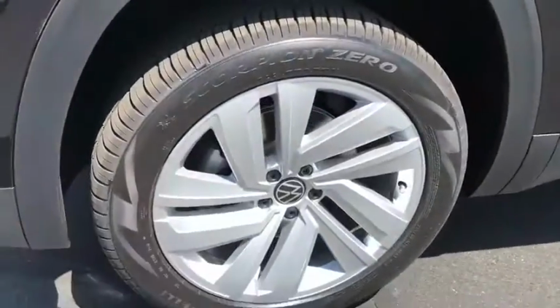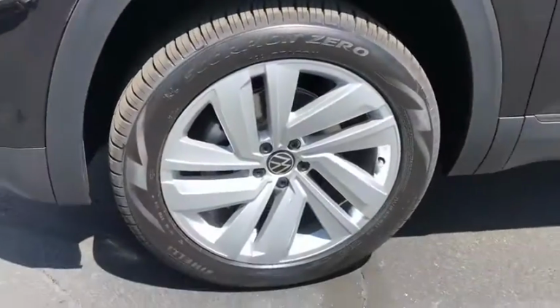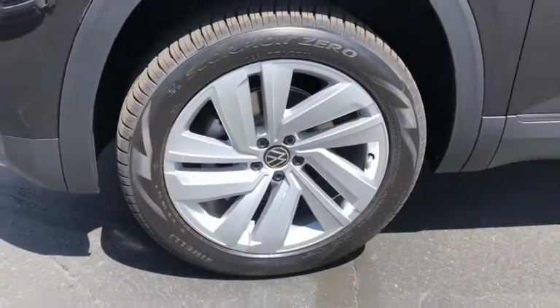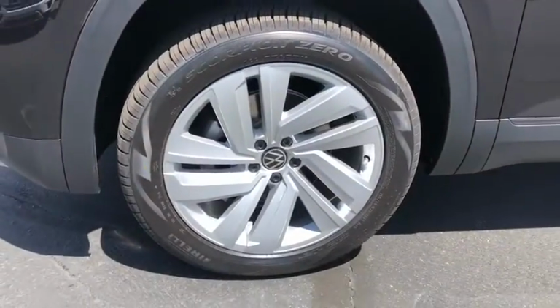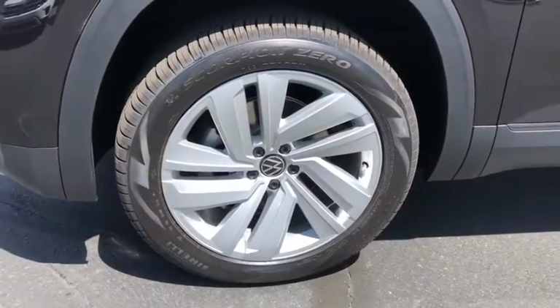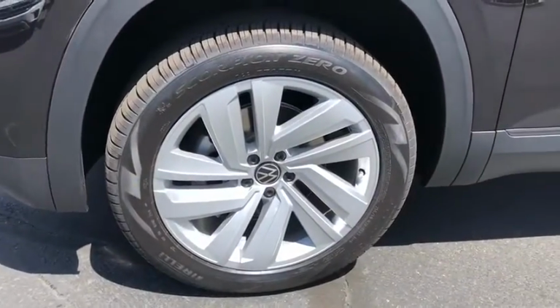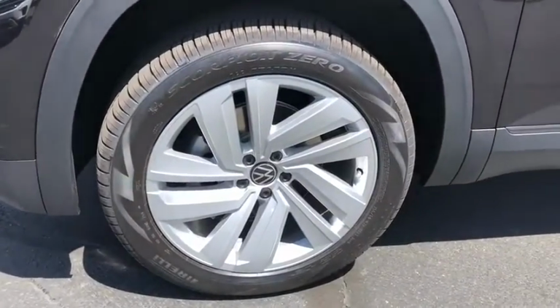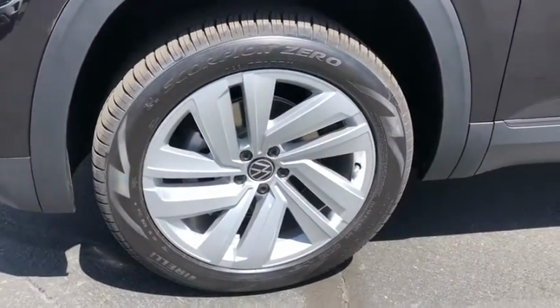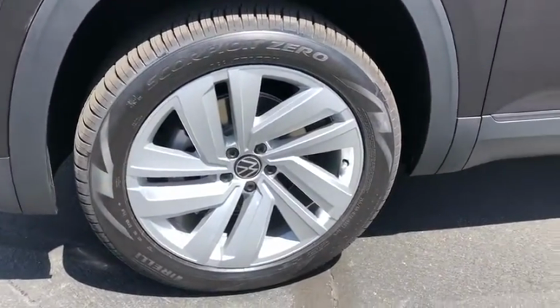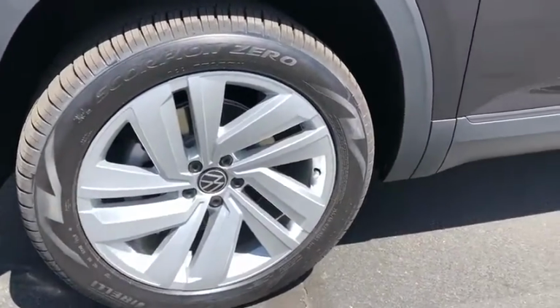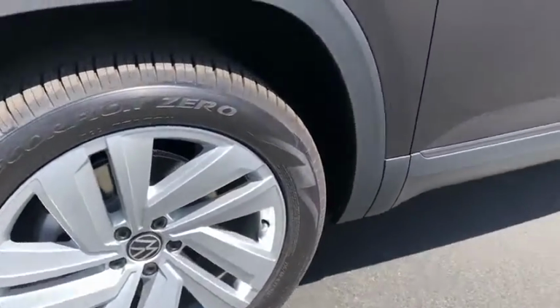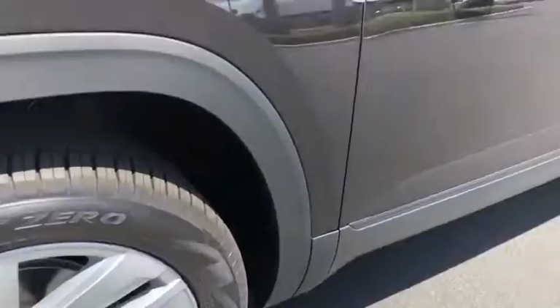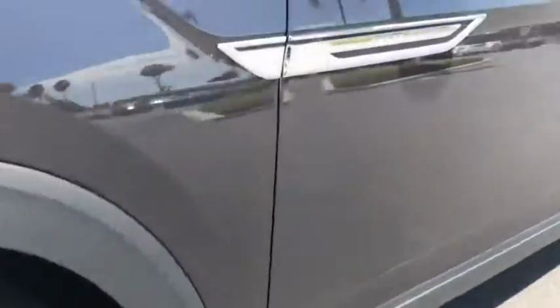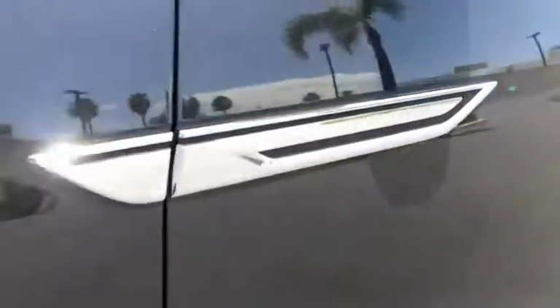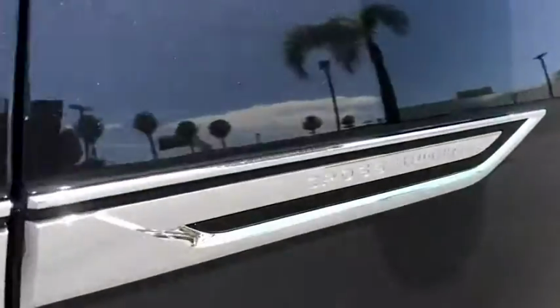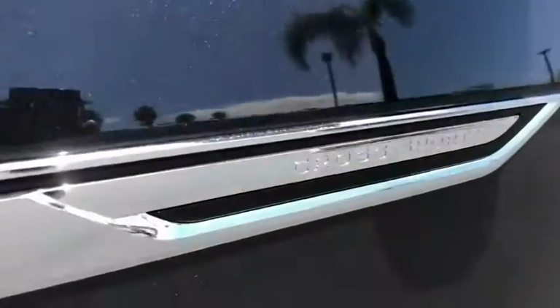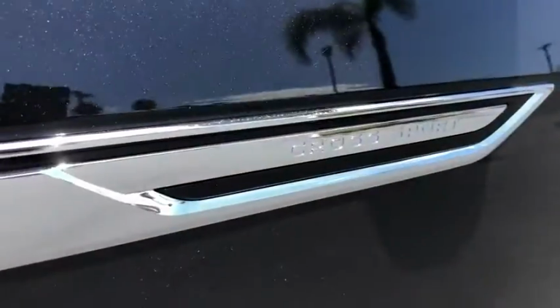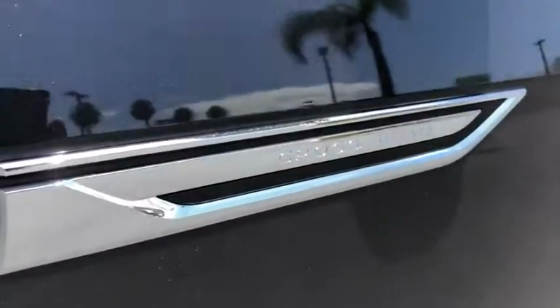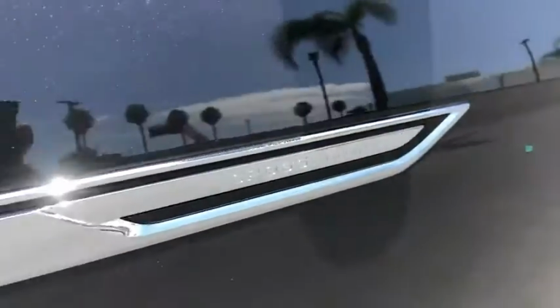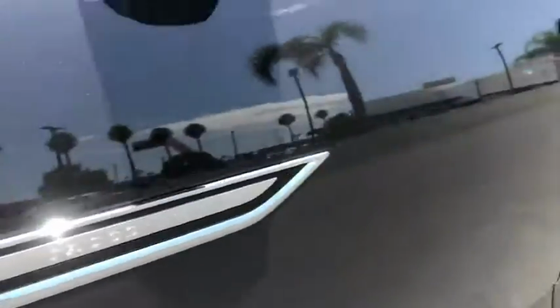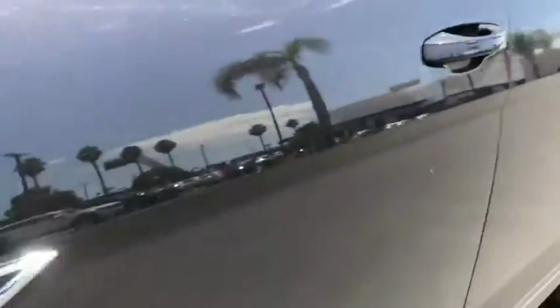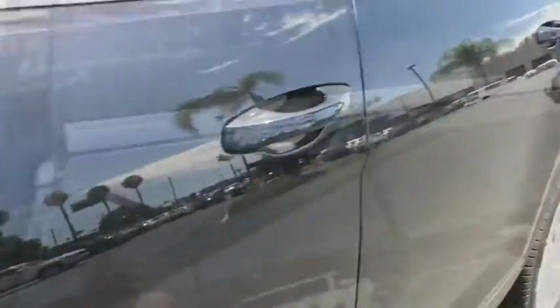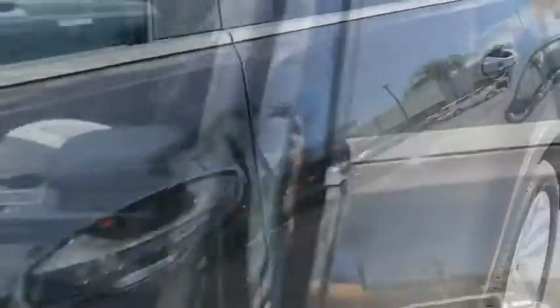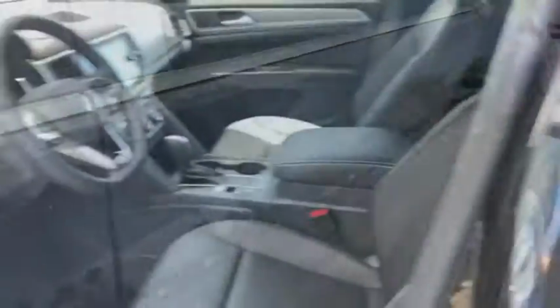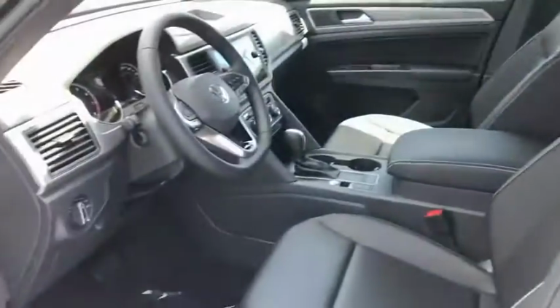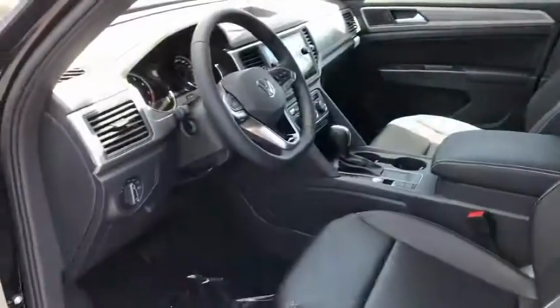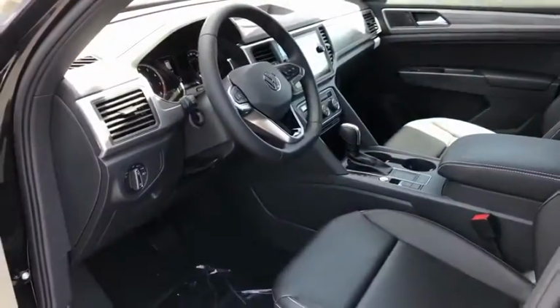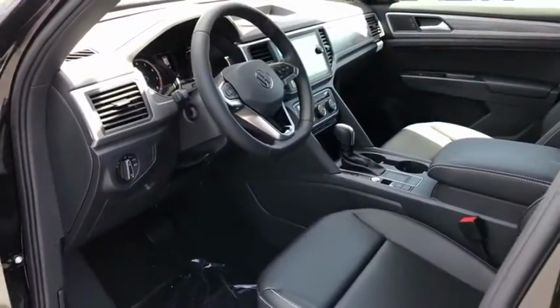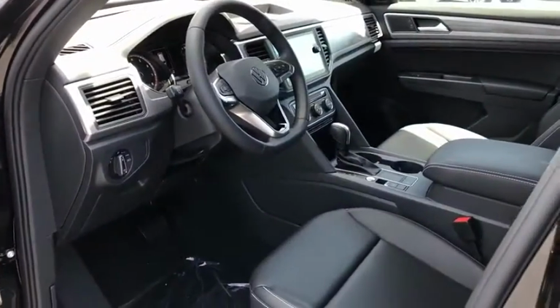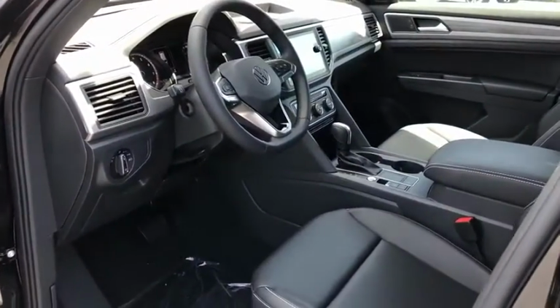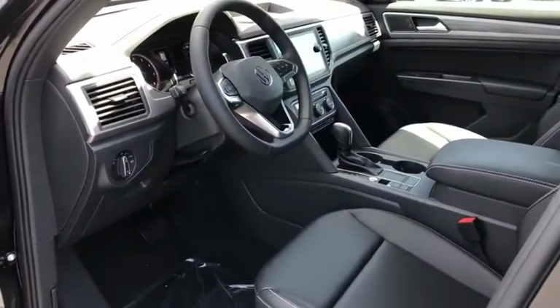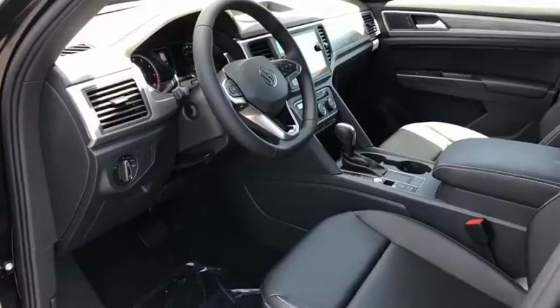Security system, trip computer, tachometer, brake assist, panic alarm, overhead console, remote keyless entry, driver vanity mirror.